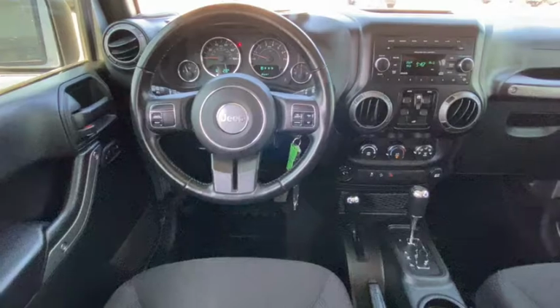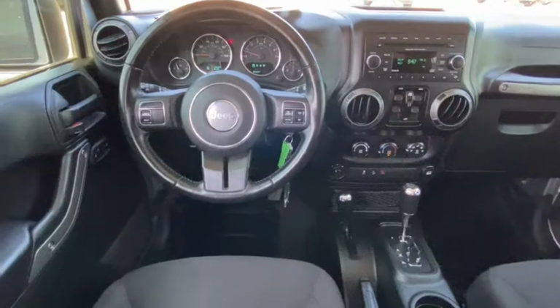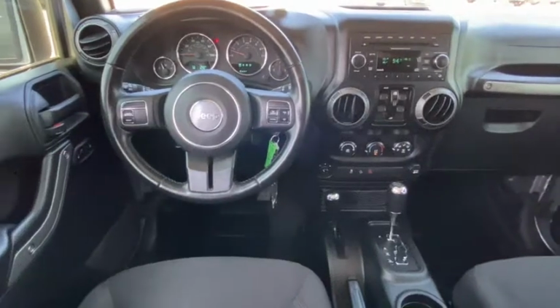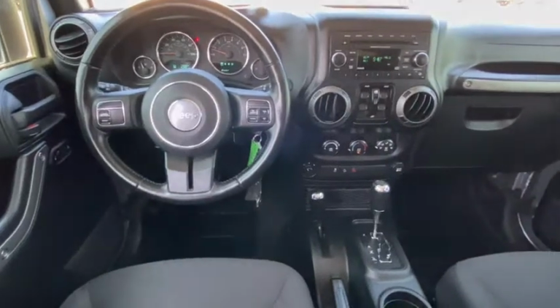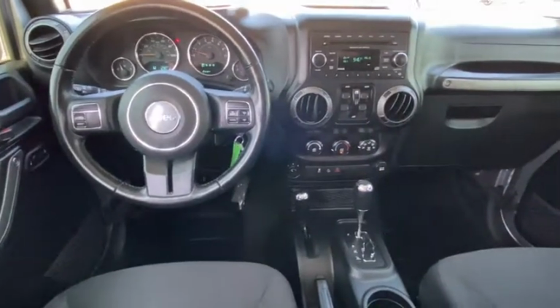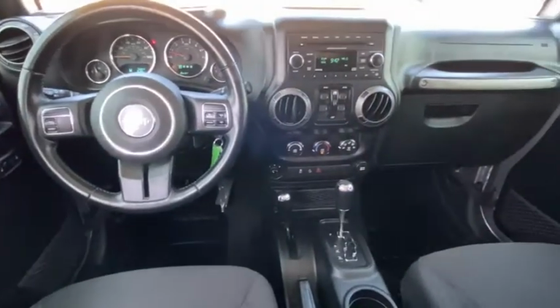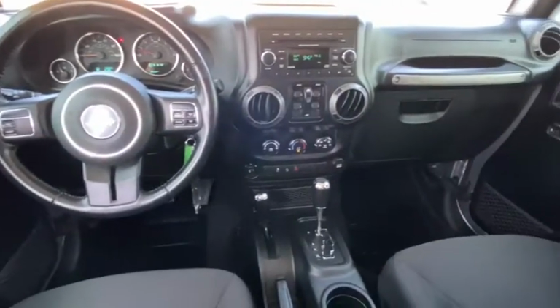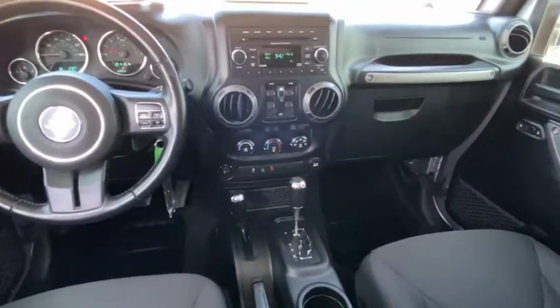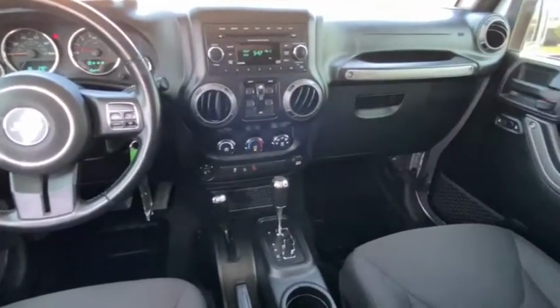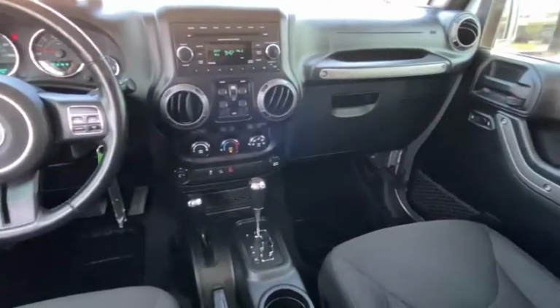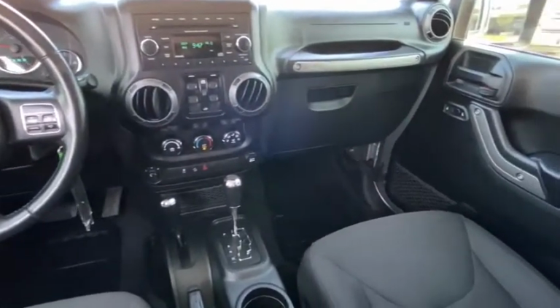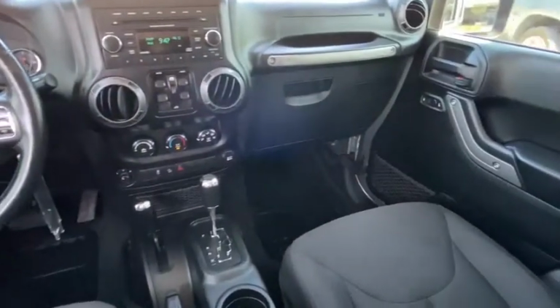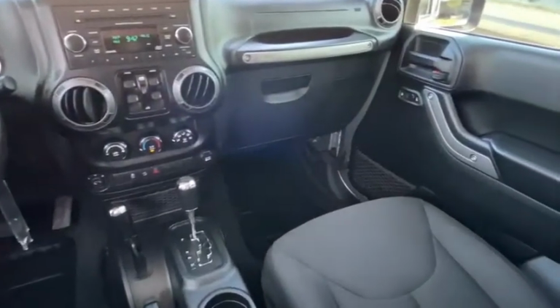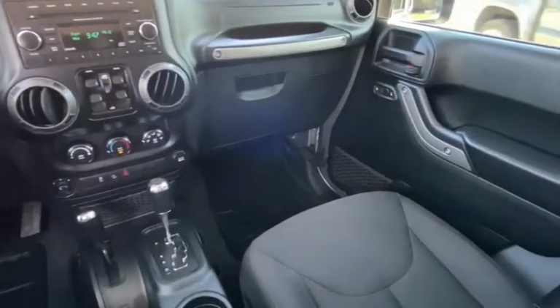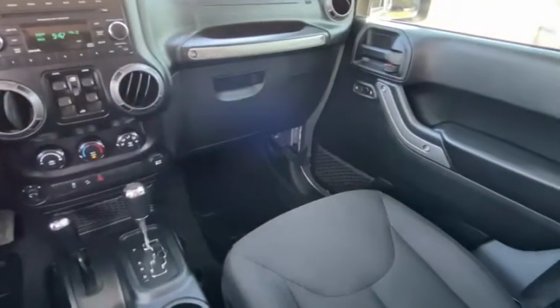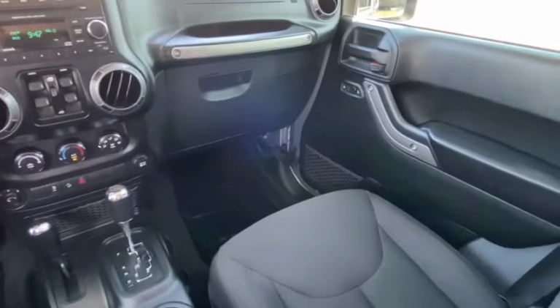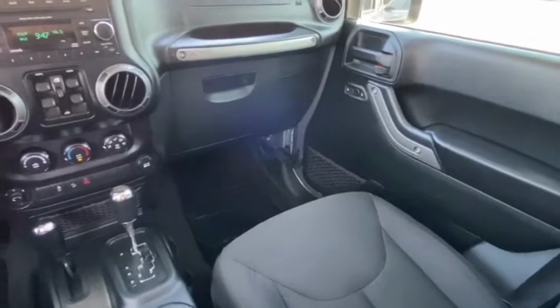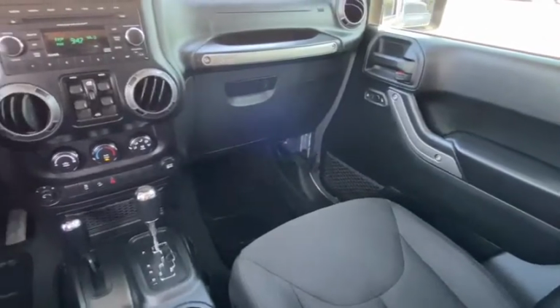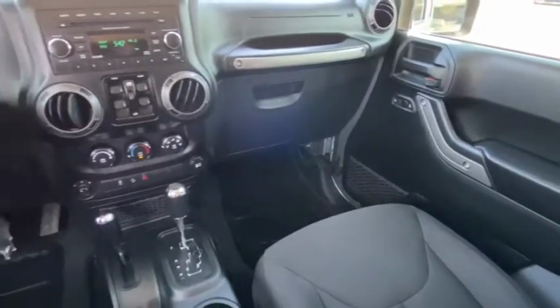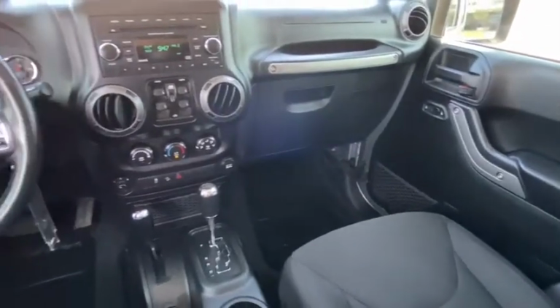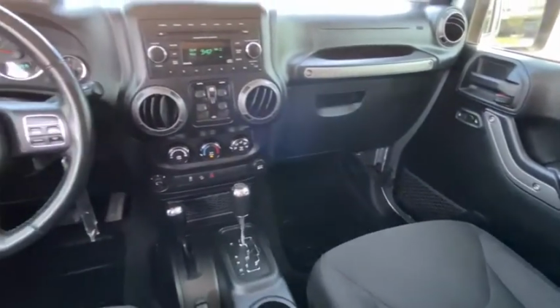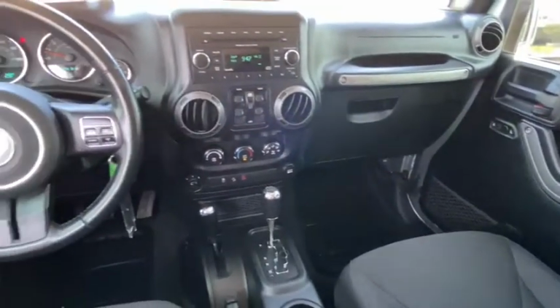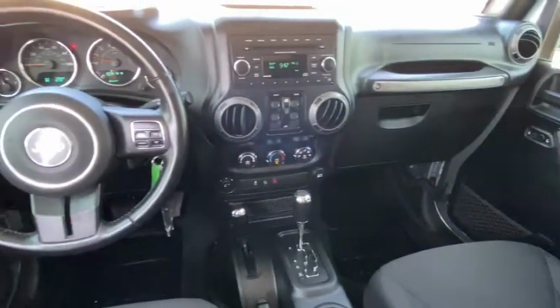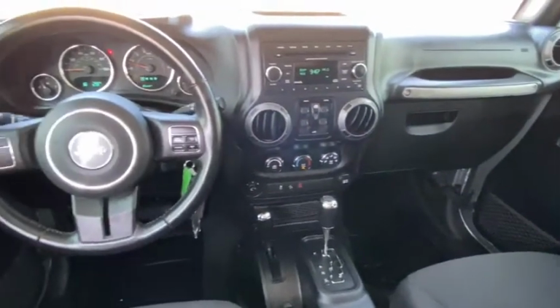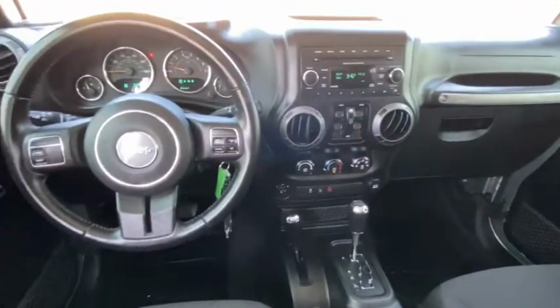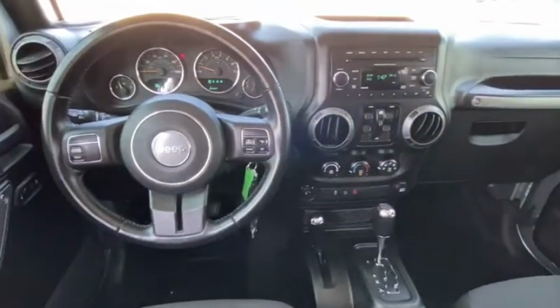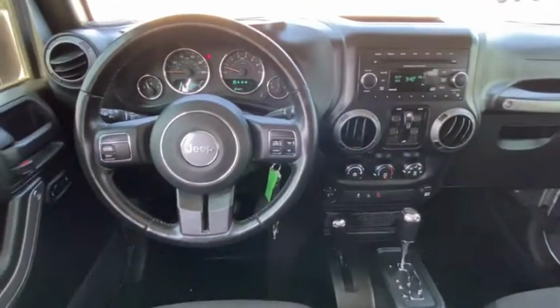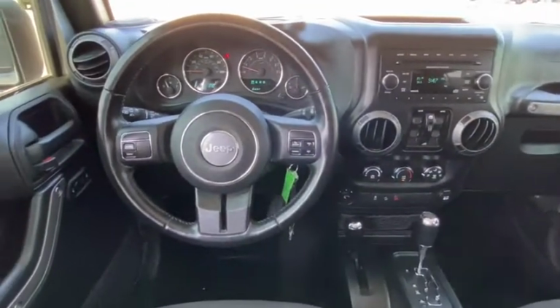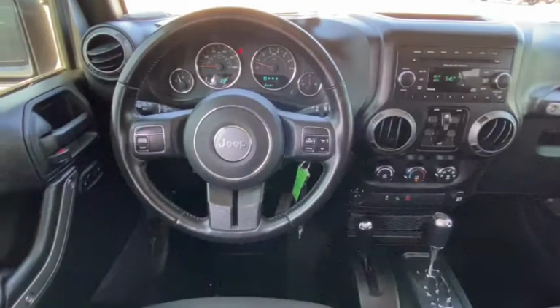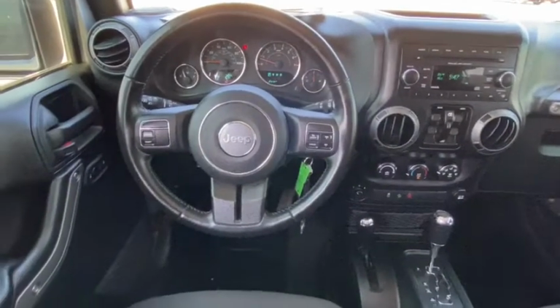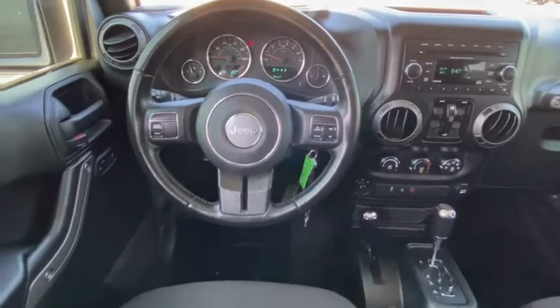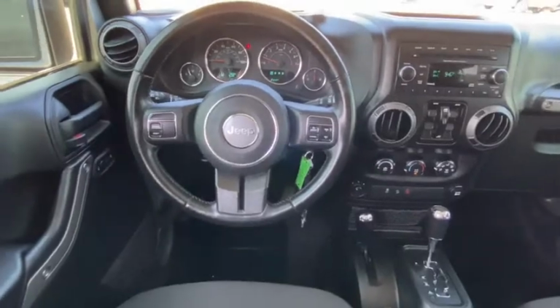We are pleased to show you the 2018 Jeep Wrangler JK. The Wrangler JK is built with adventure in mind. Its rugged style is paired perfectly with power and performance.